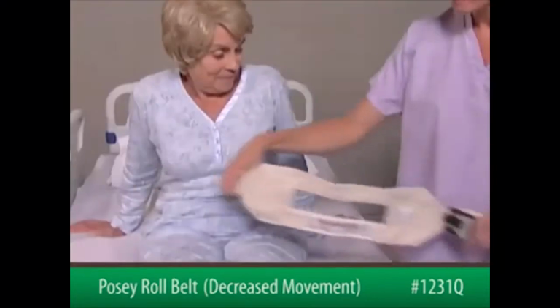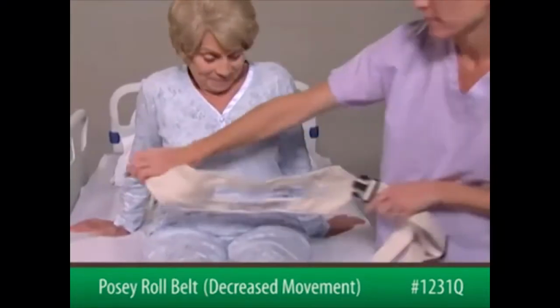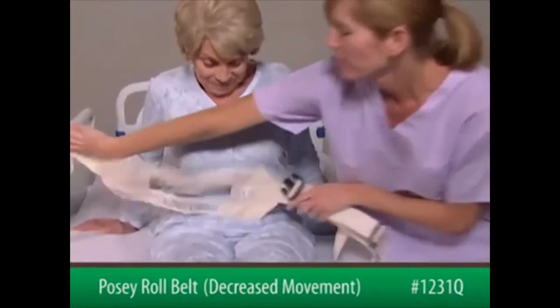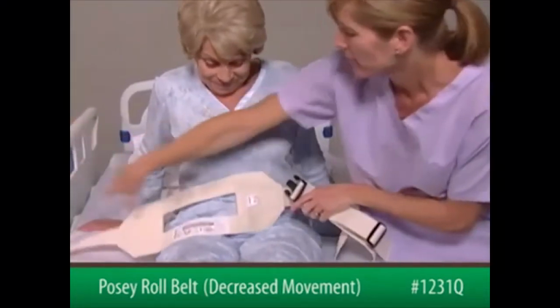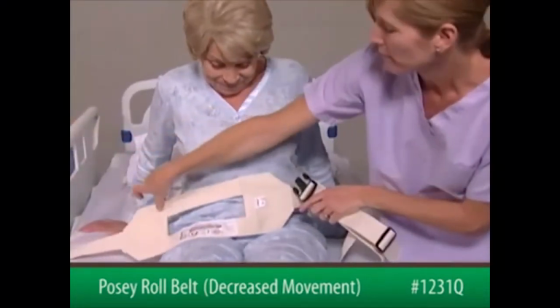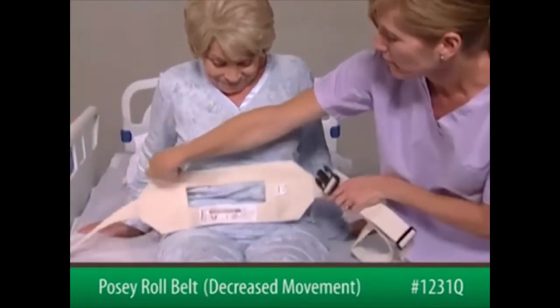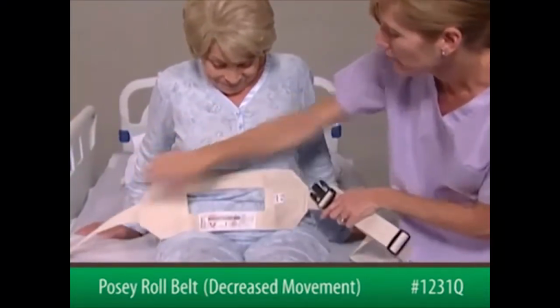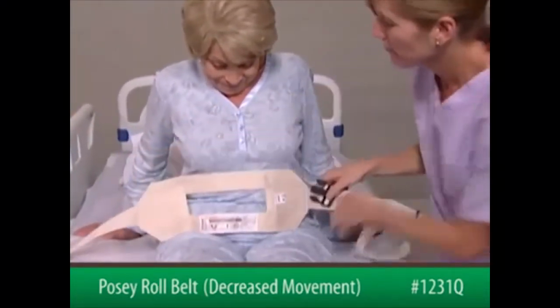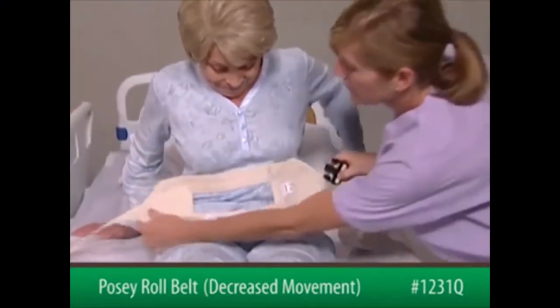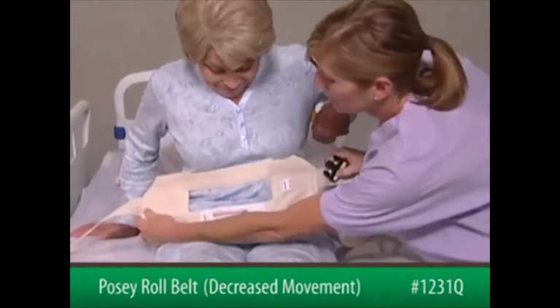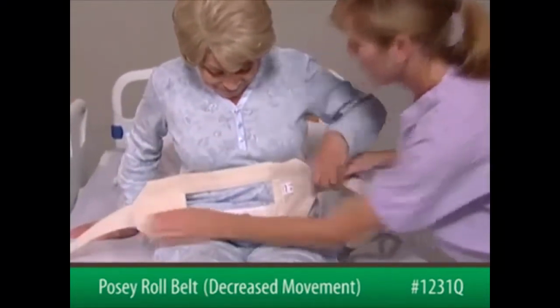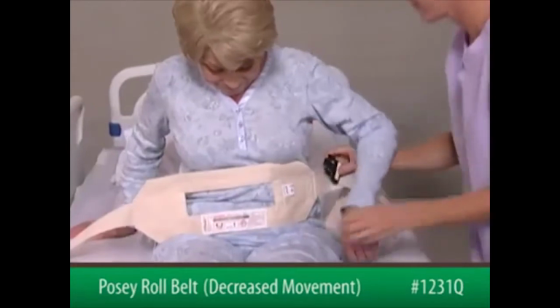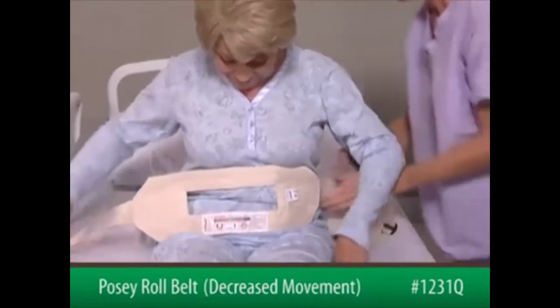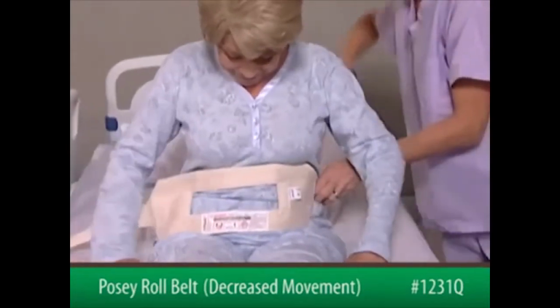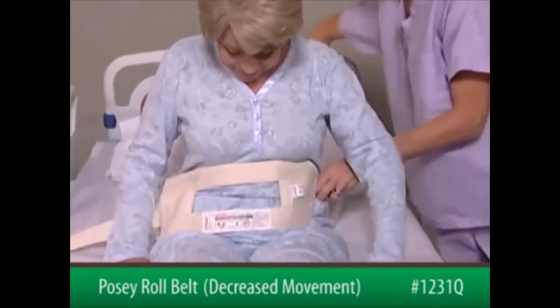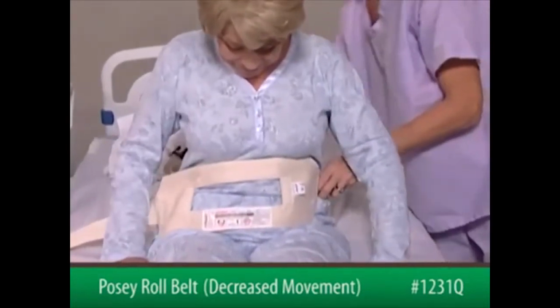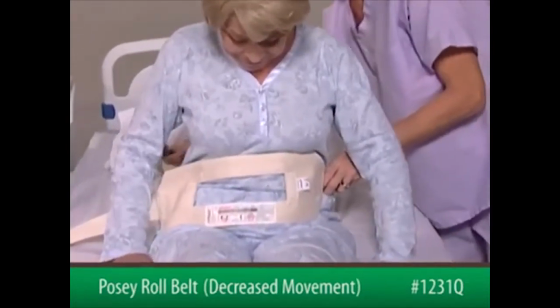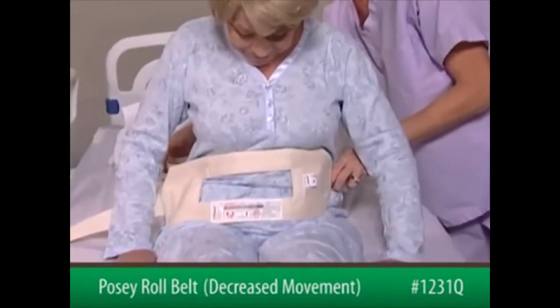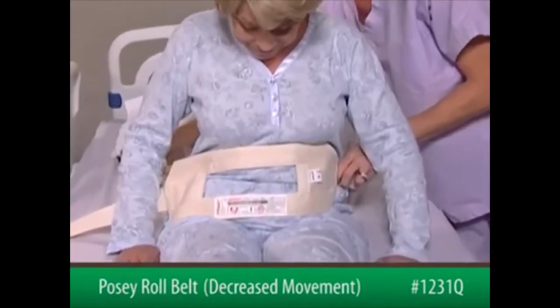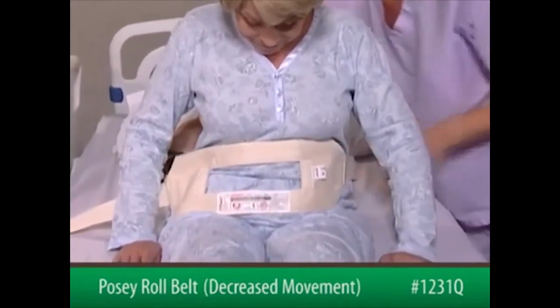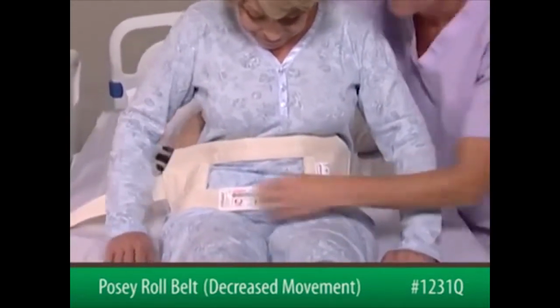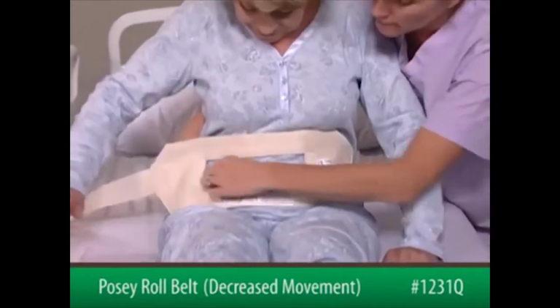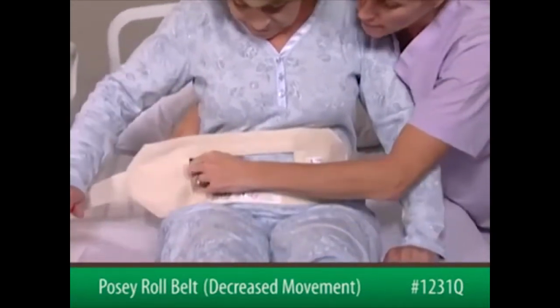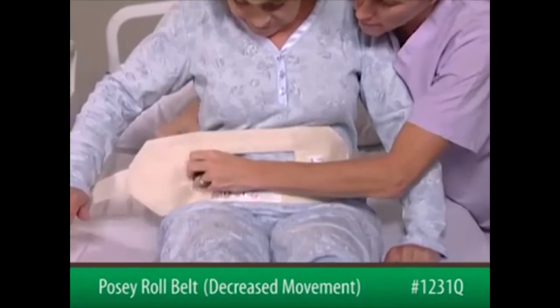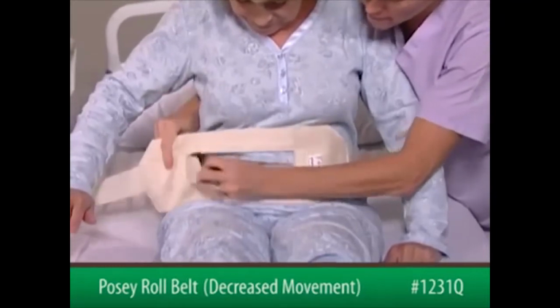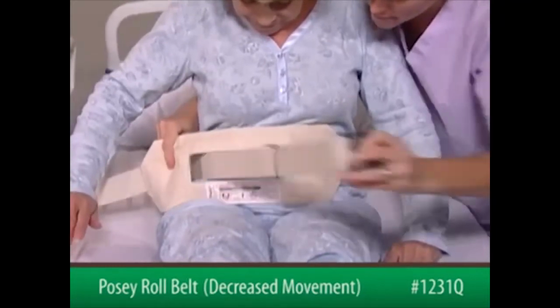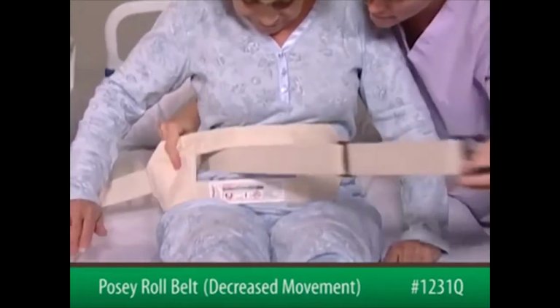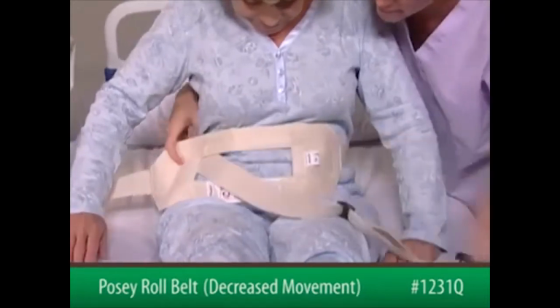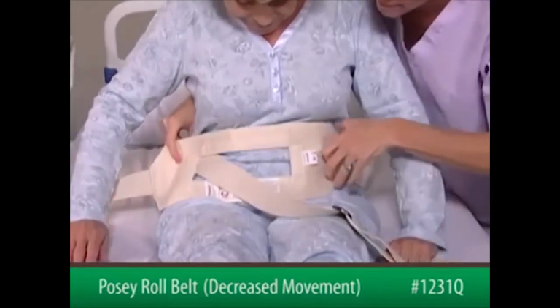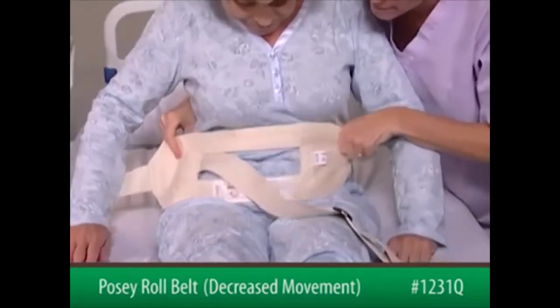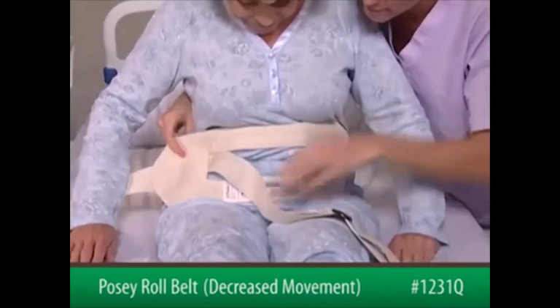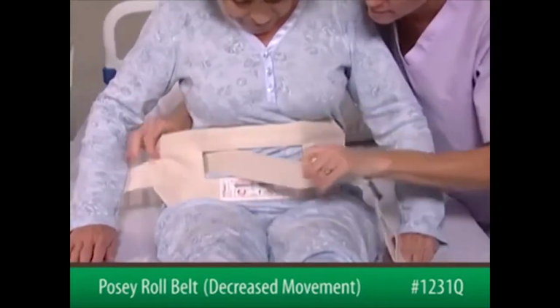Next, wrap the belt around the patient's waist with the belt slot centered in the front and the label to the outside. Bring the long strap over, around the patient's waist, and in front of the patient through the slot in the front pad.